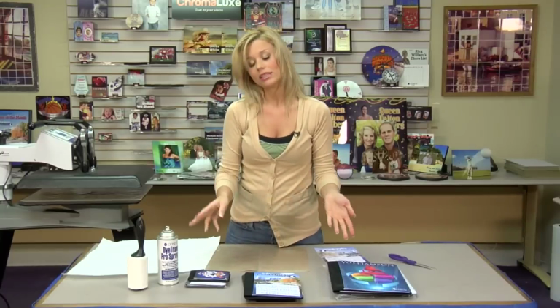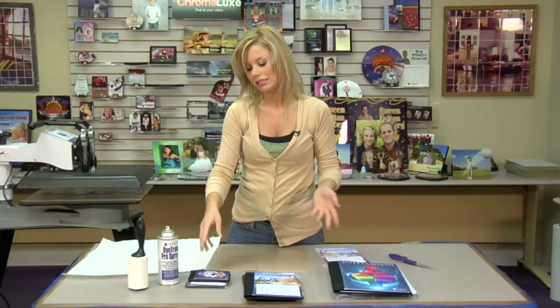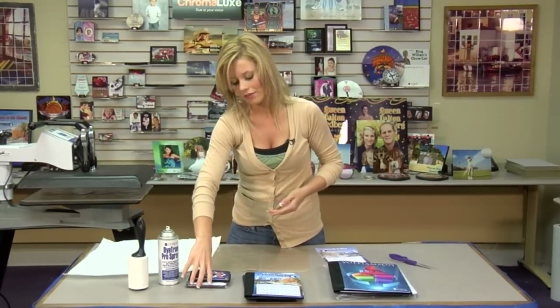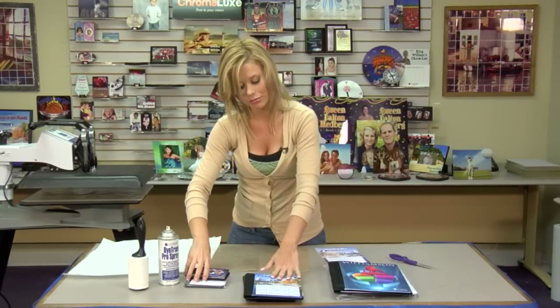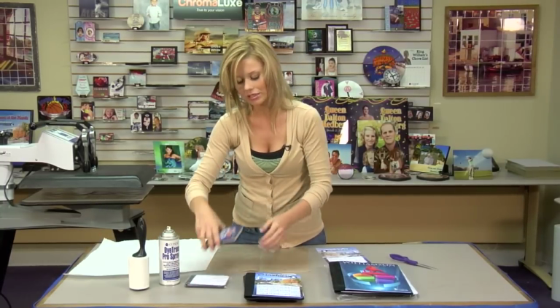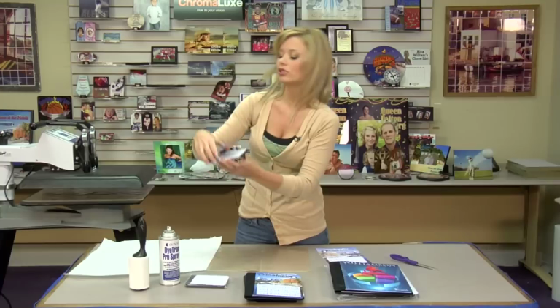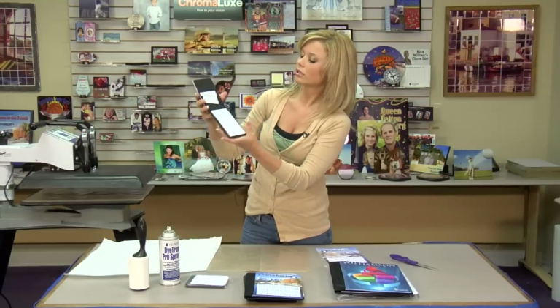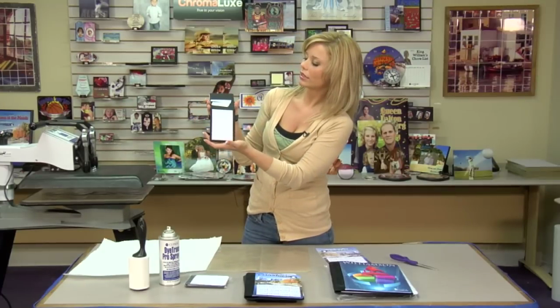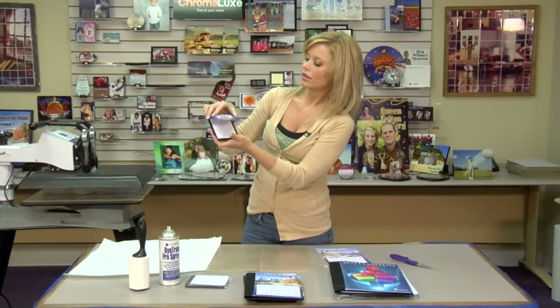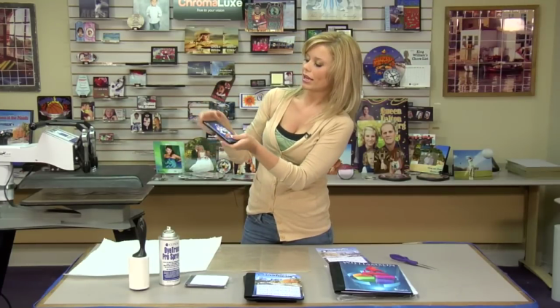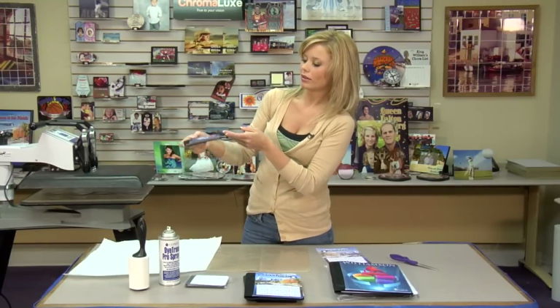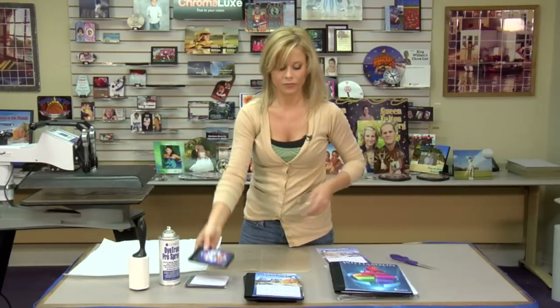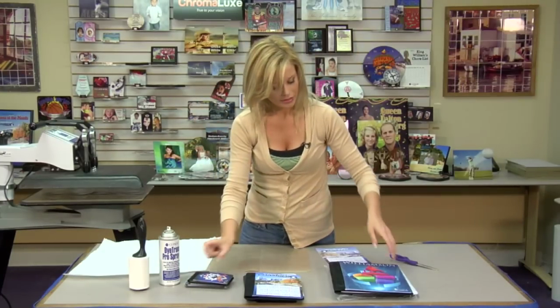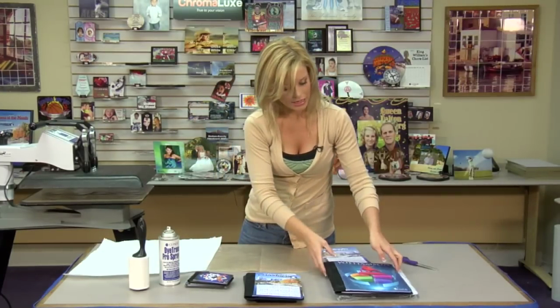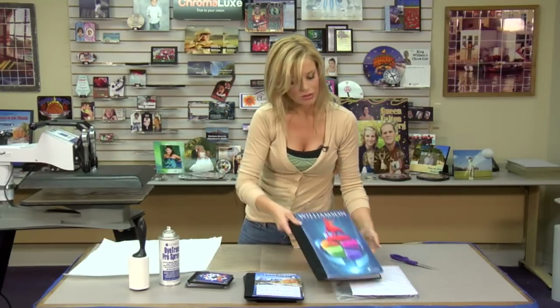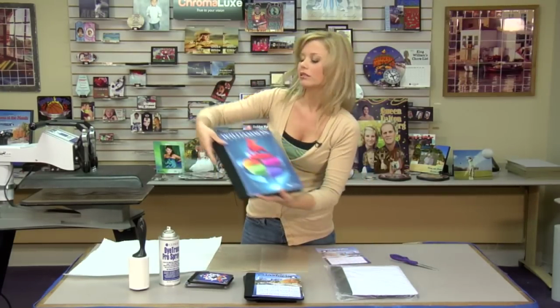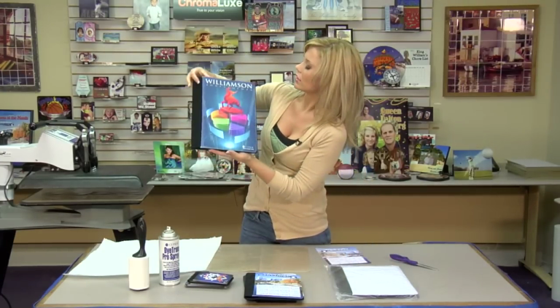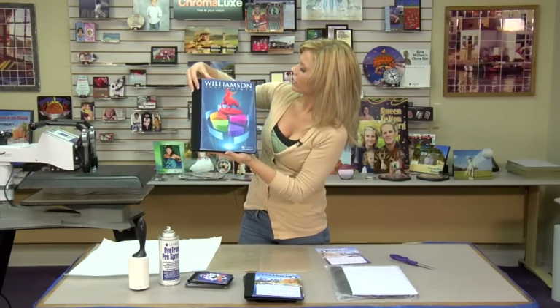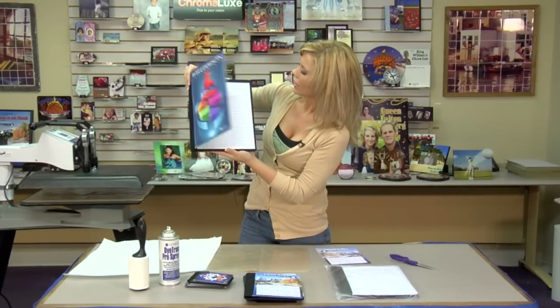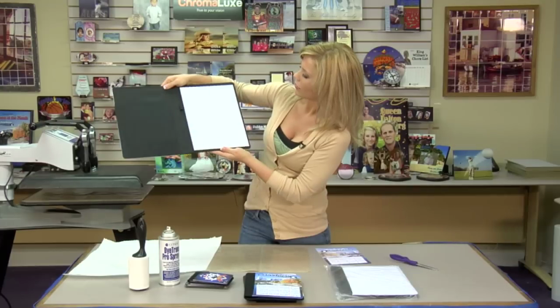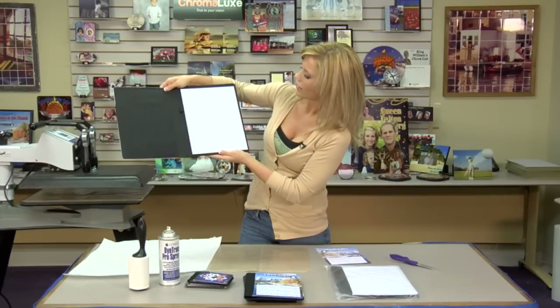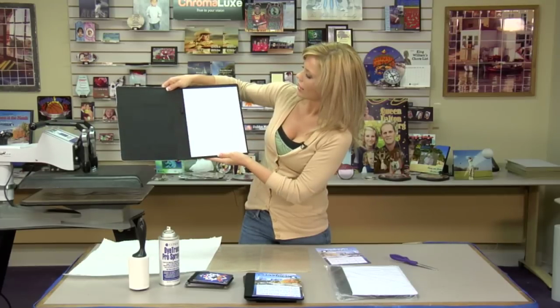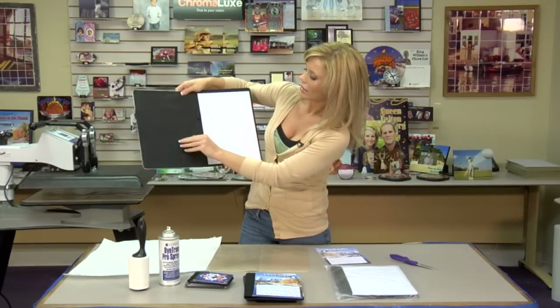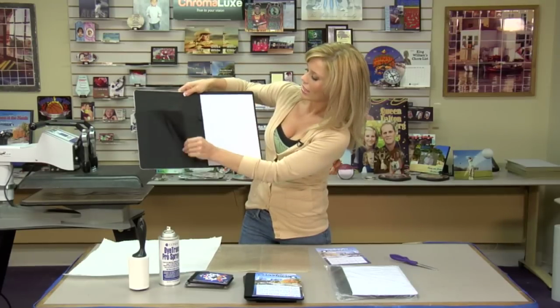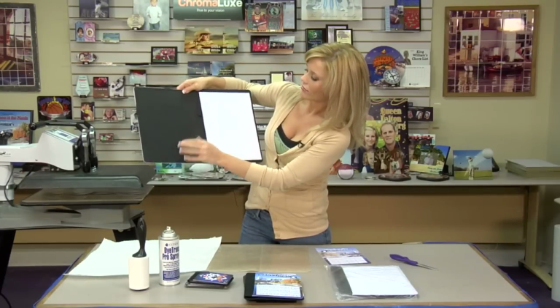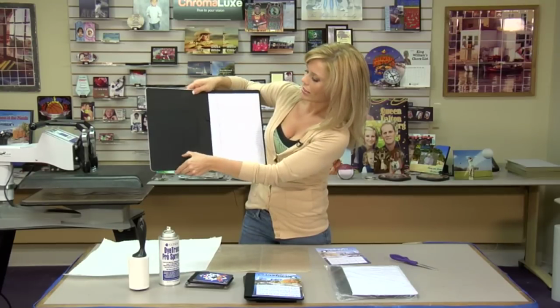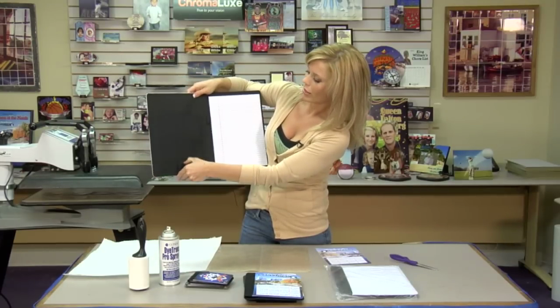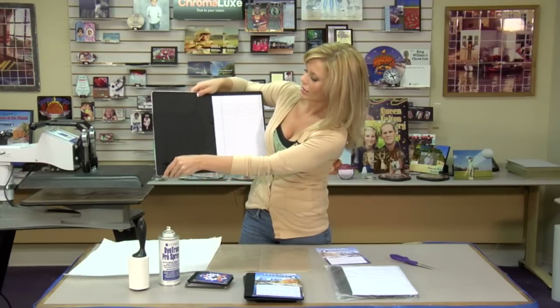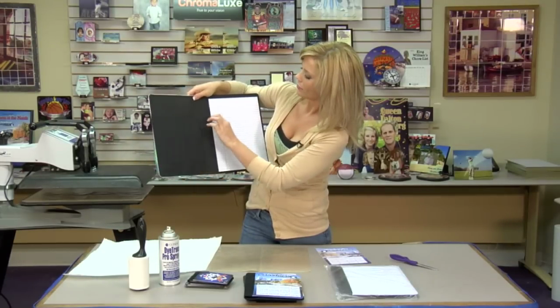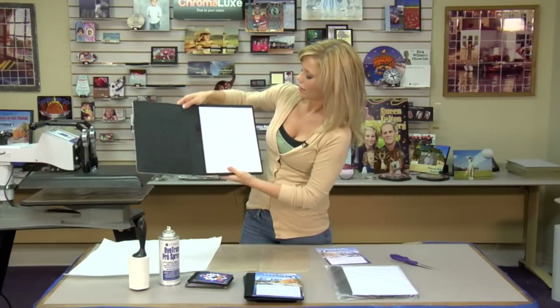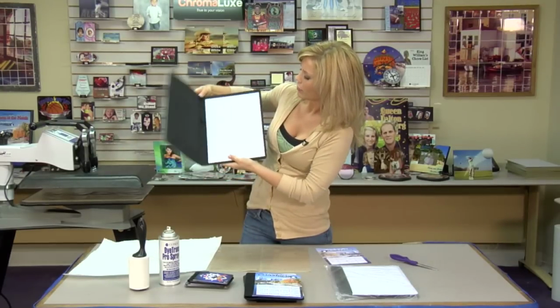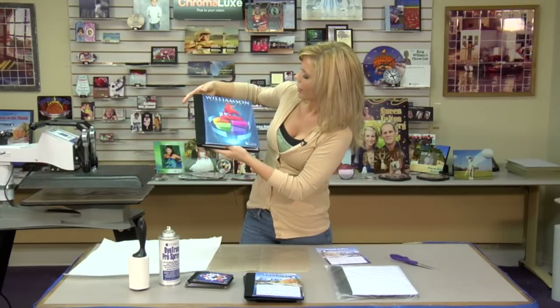Three sizes. That was the medium I just showed you. We have a smaller notepad as well, and the larger, which is going to have your legal size pad on the inside. And again, you have some extra little pockets here, and a spot for a pen.